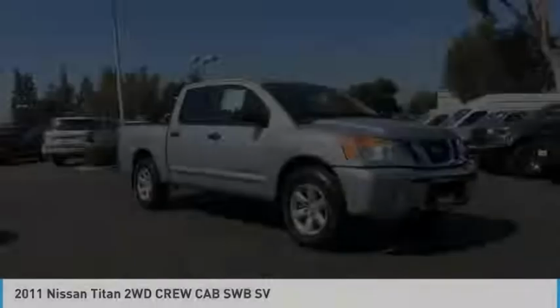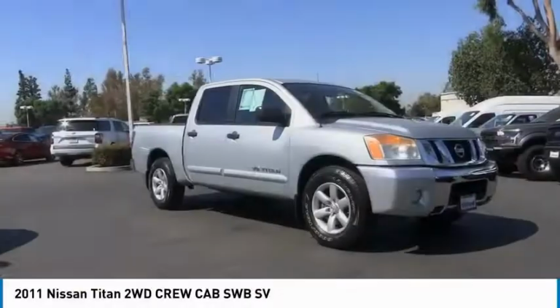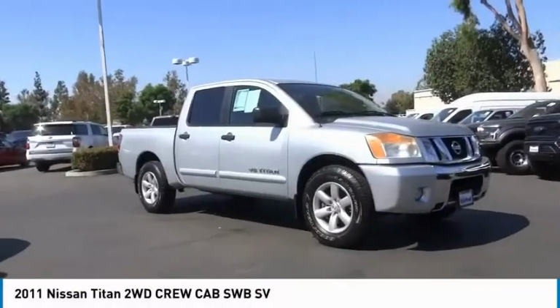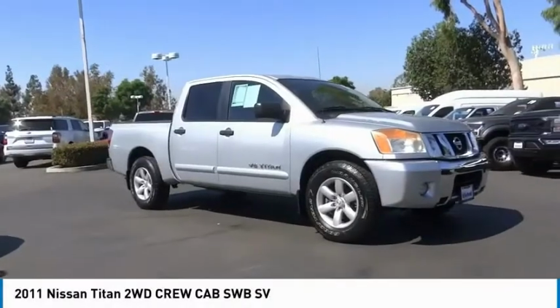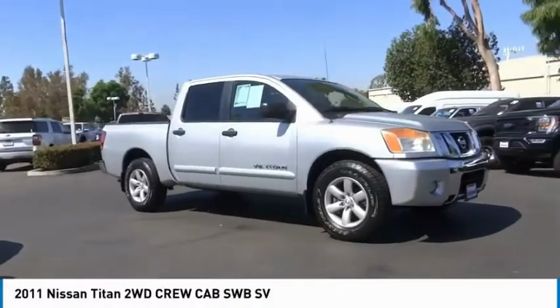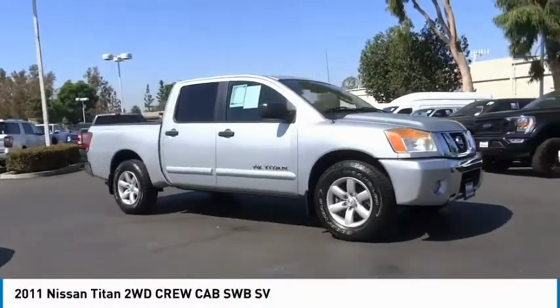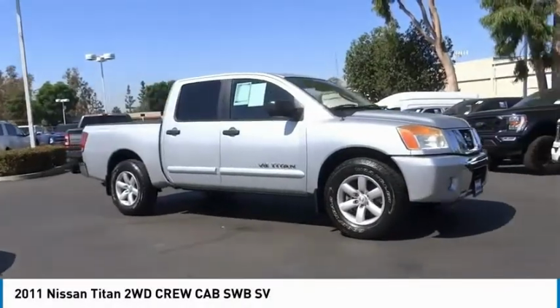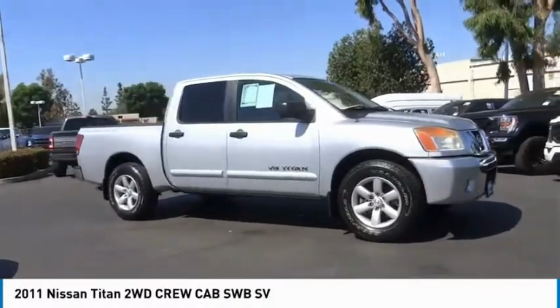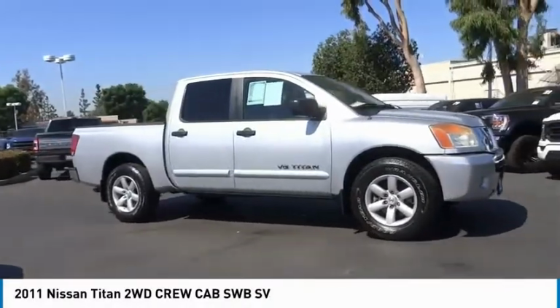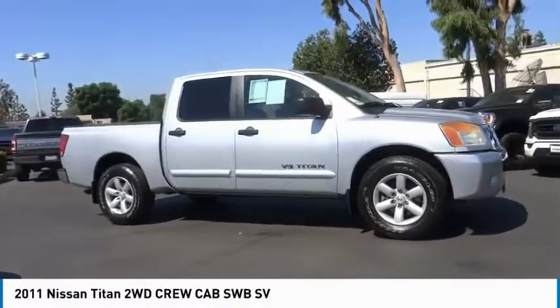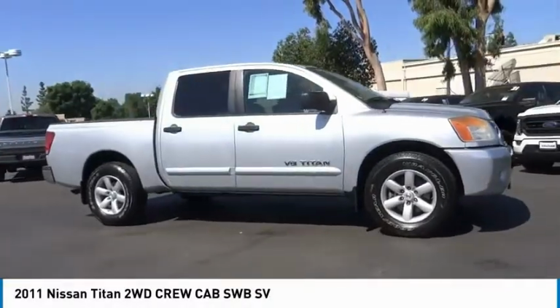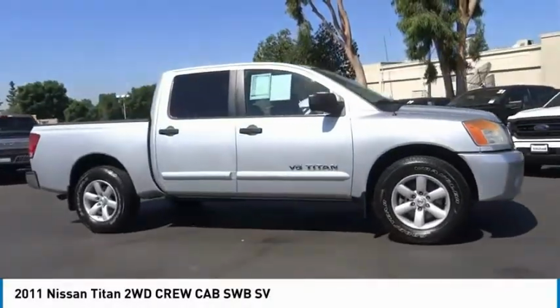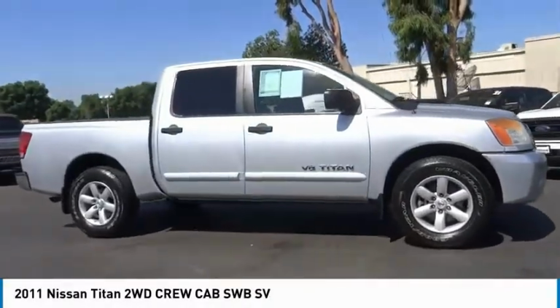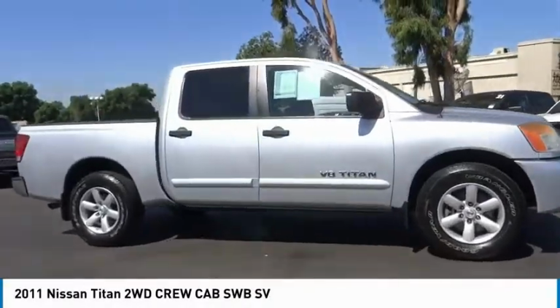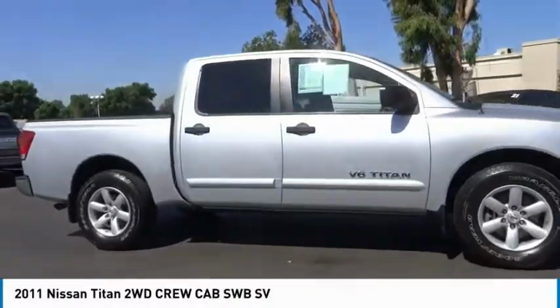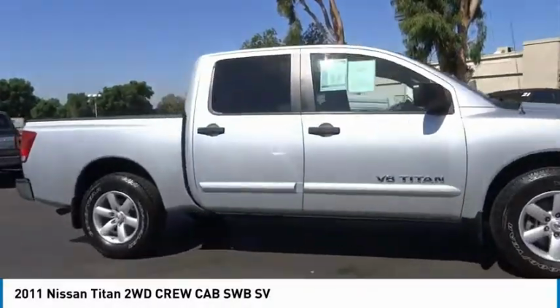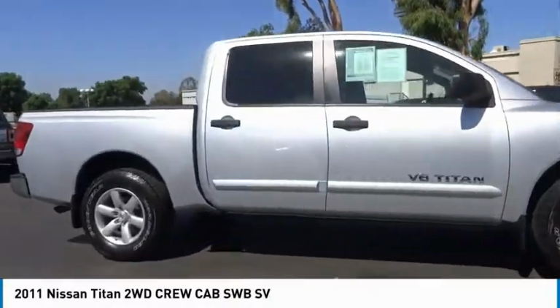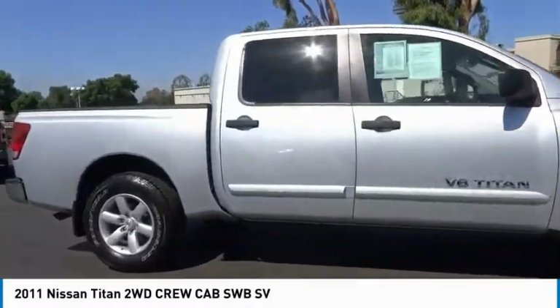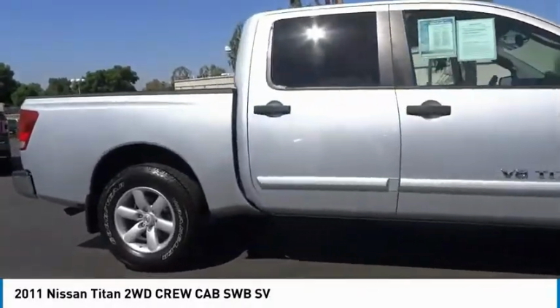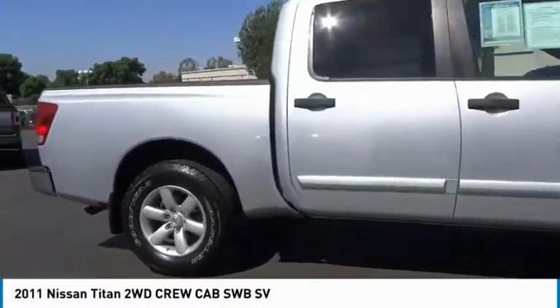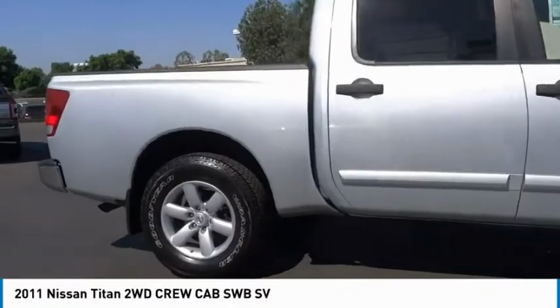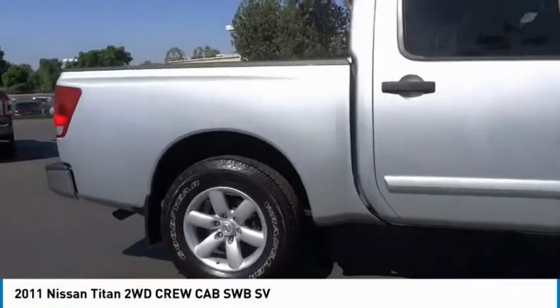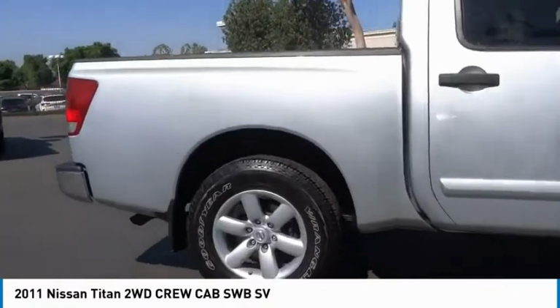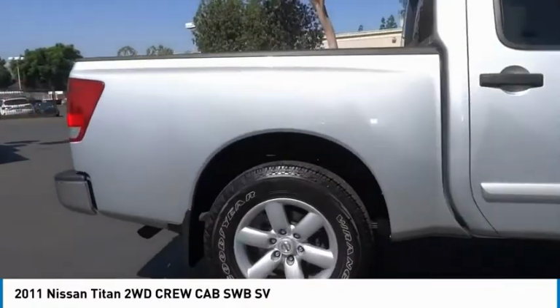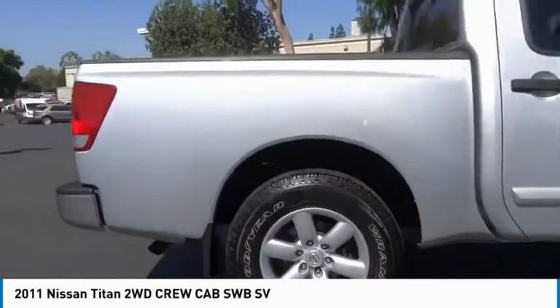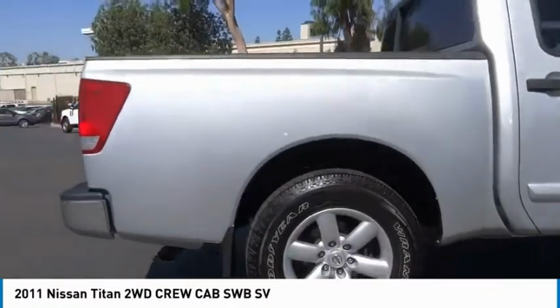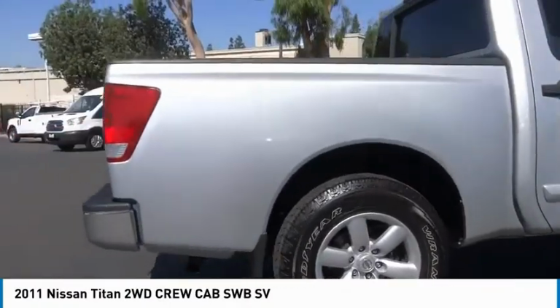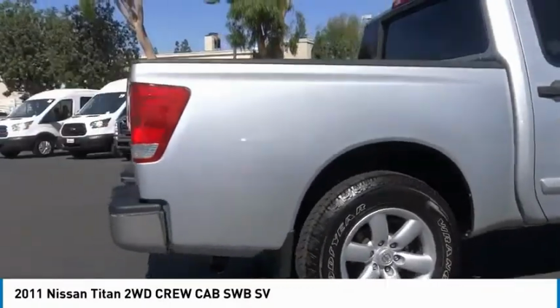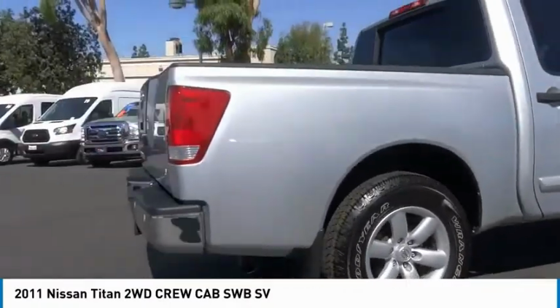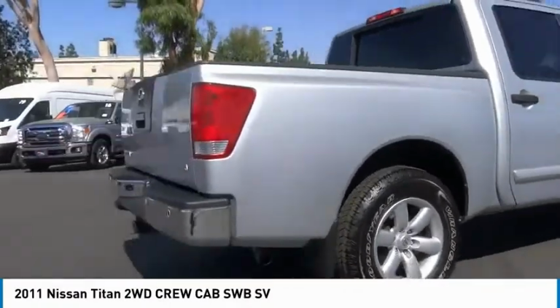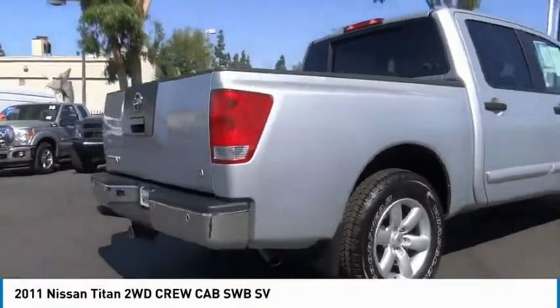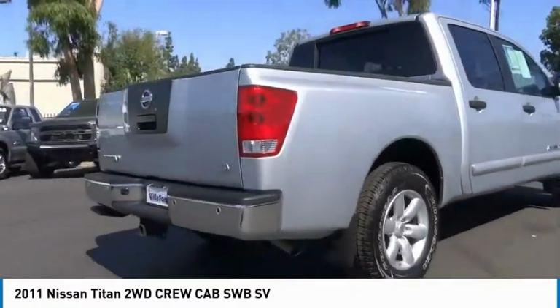Take a ride in 2011 Titan. The Titan houses the Endurance V8 engine, the largest standard truck engine in its class.